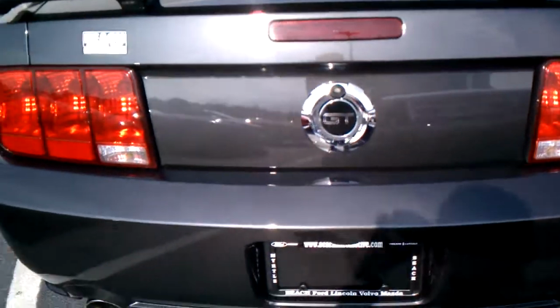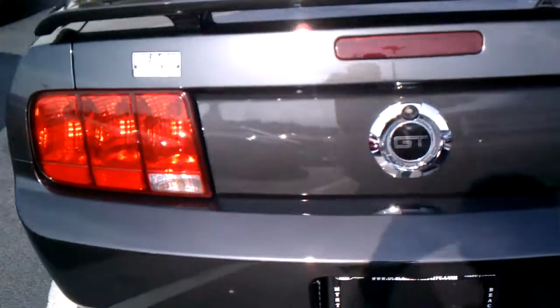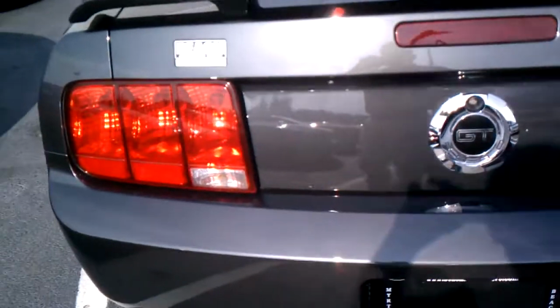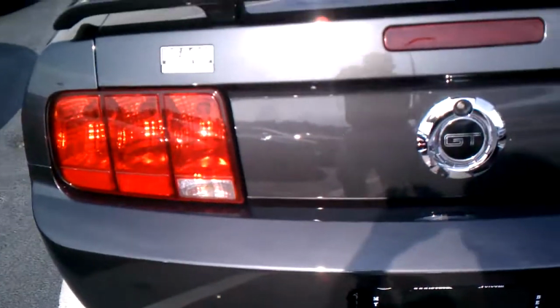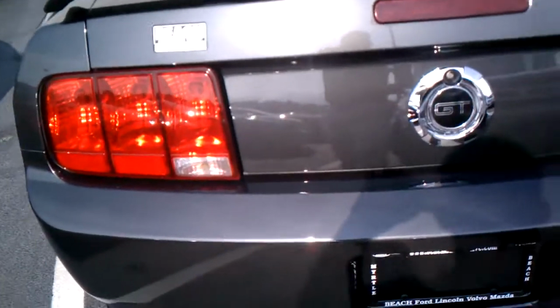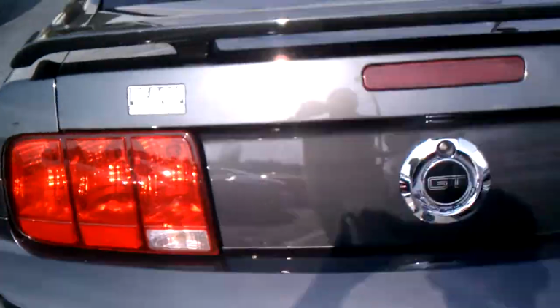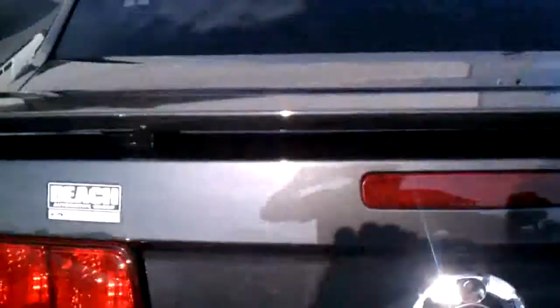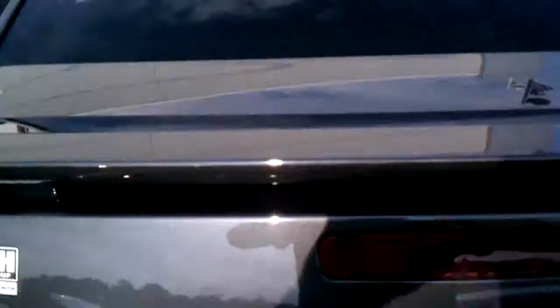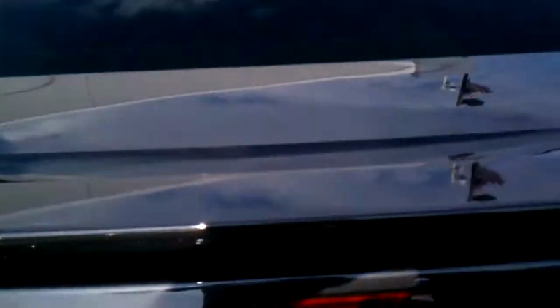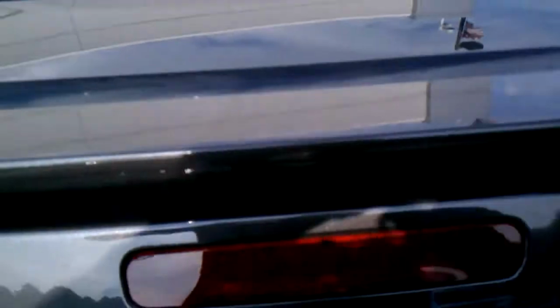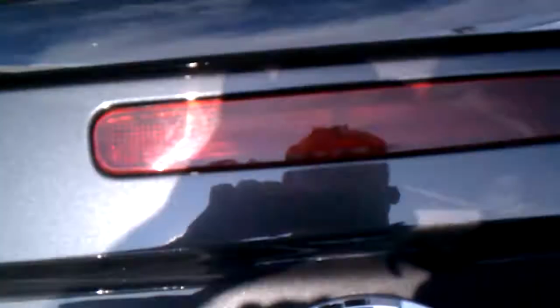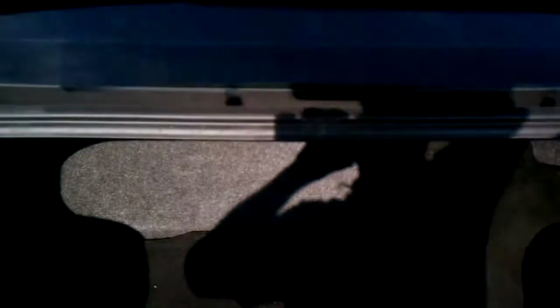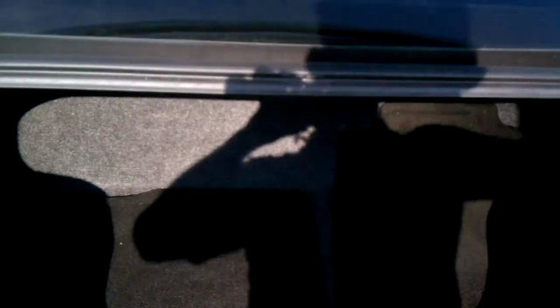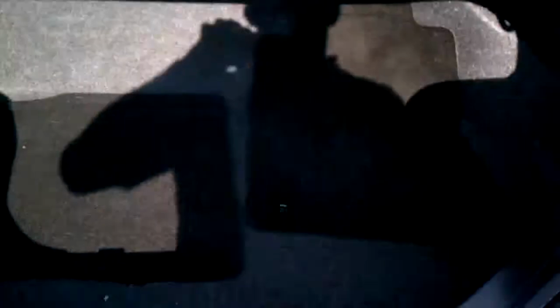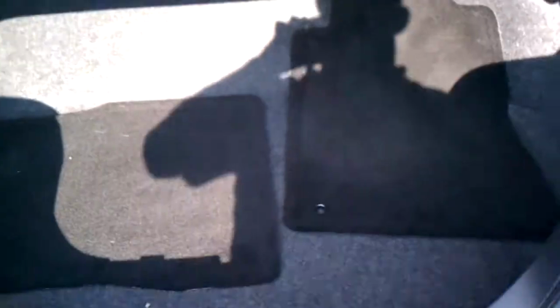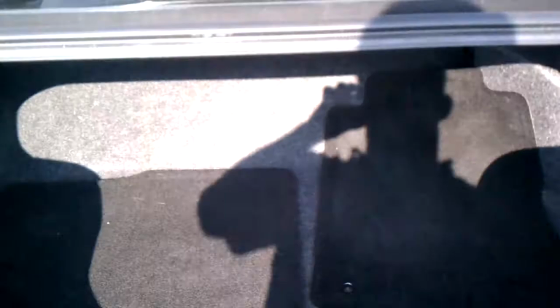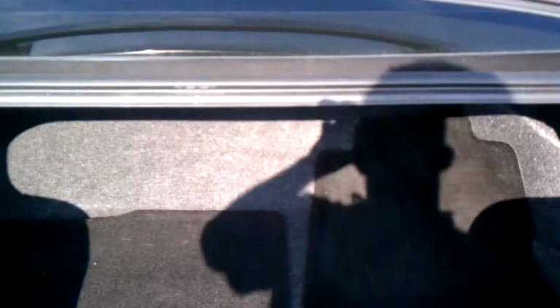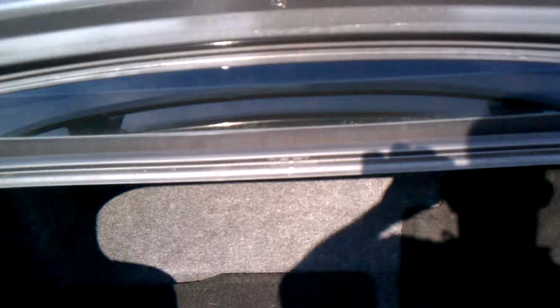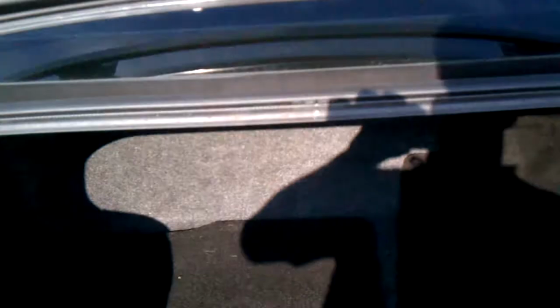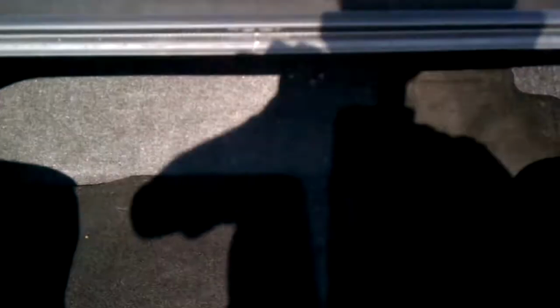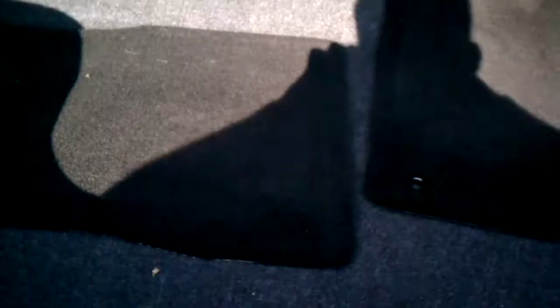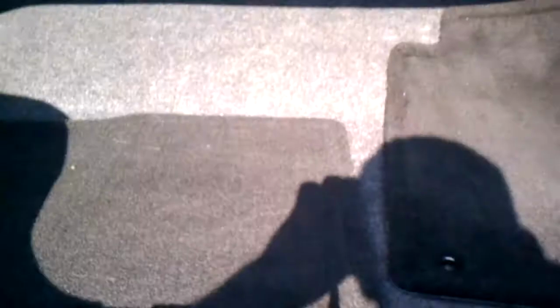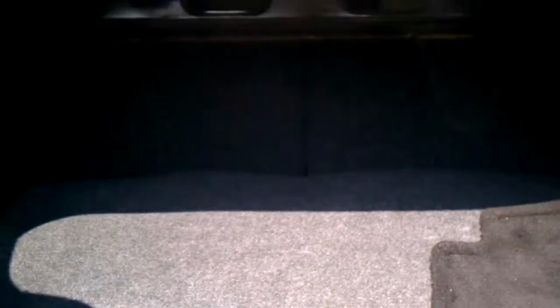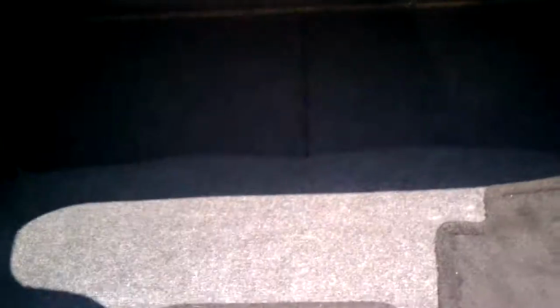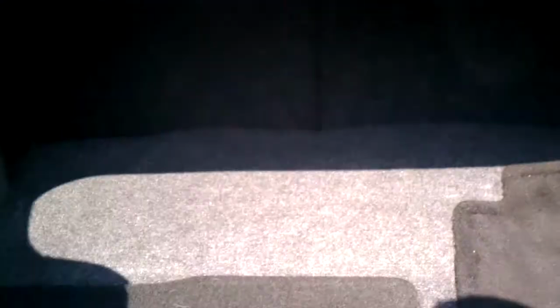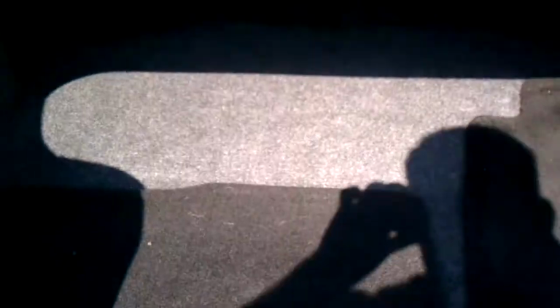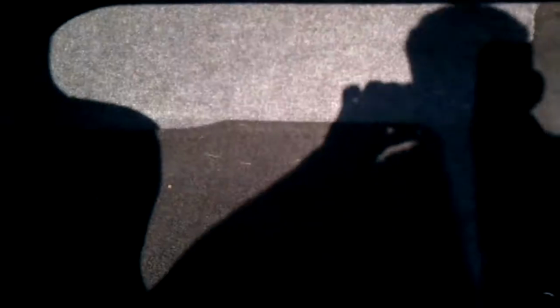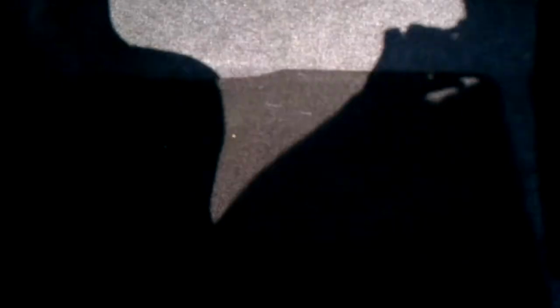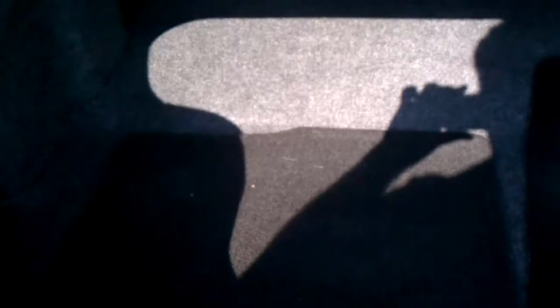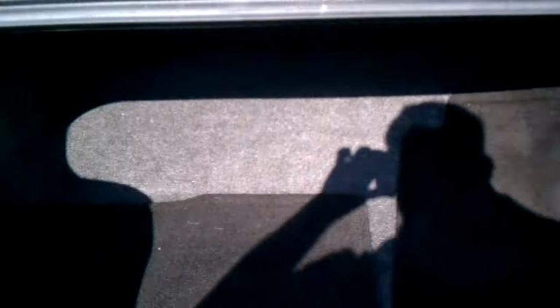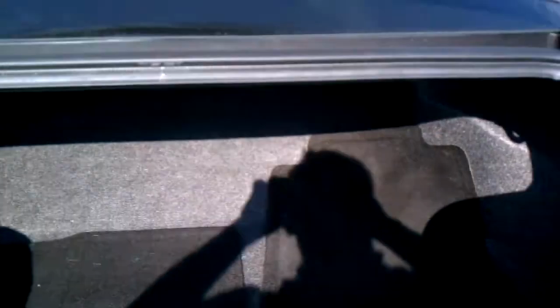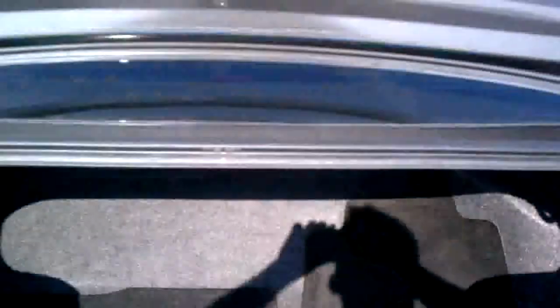We're into the back. You pop the trunk. It's a very spacious trunk for a sports car. Lots of room.